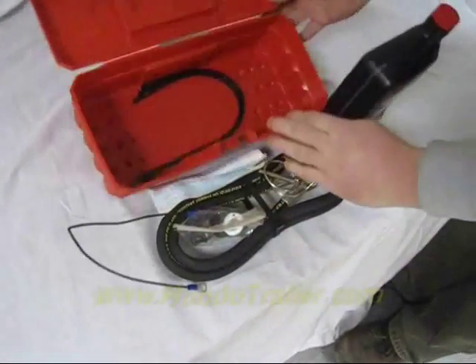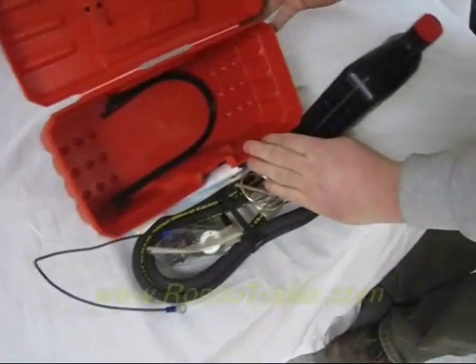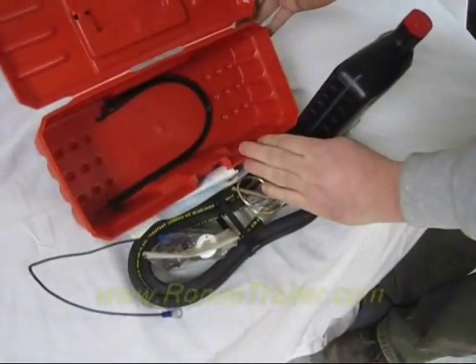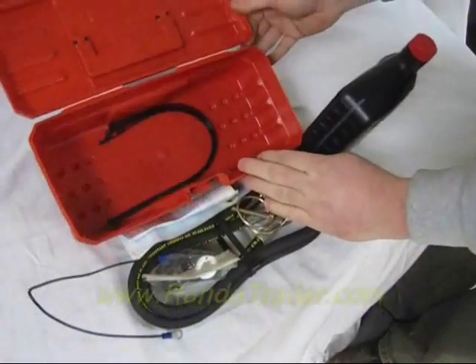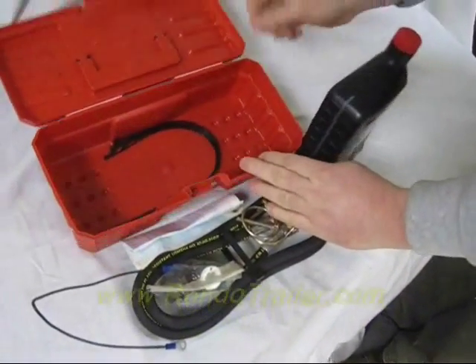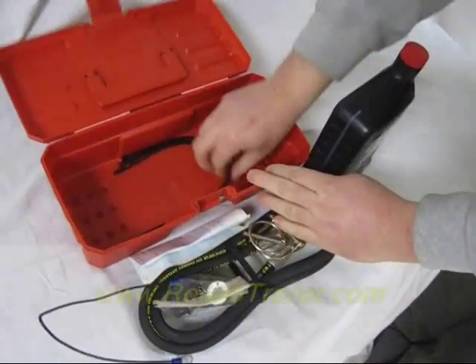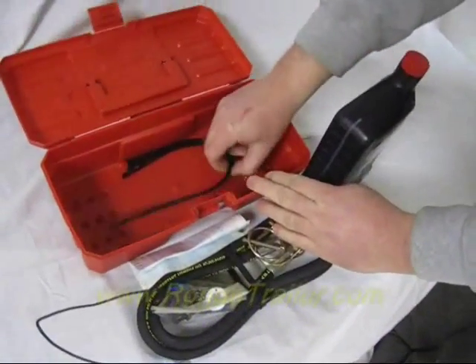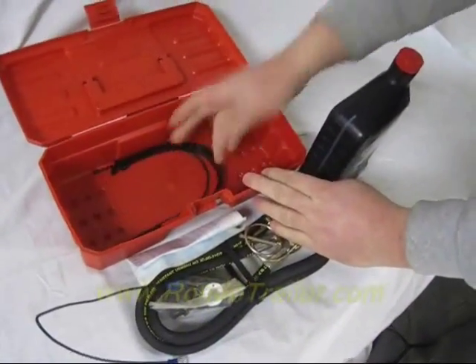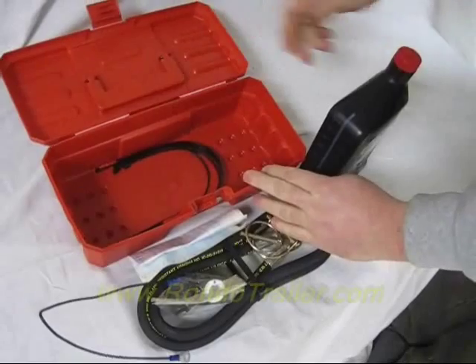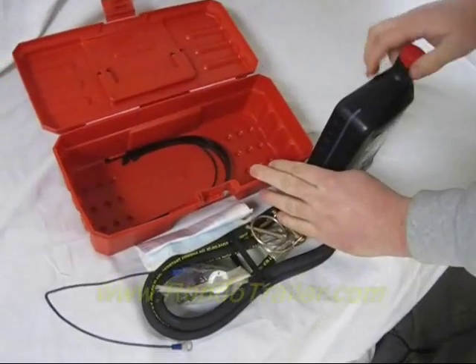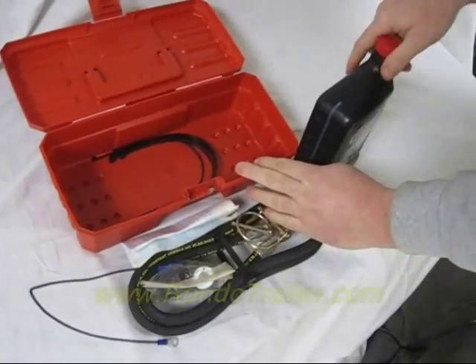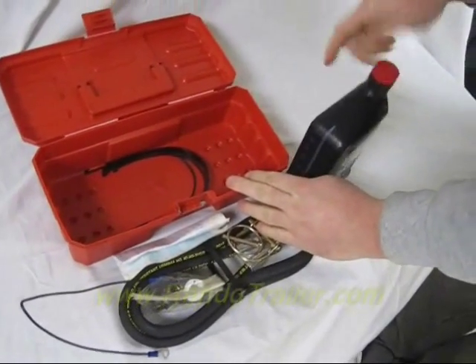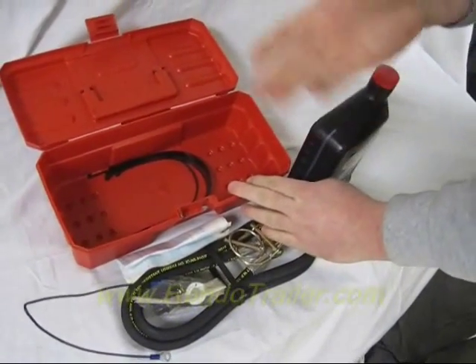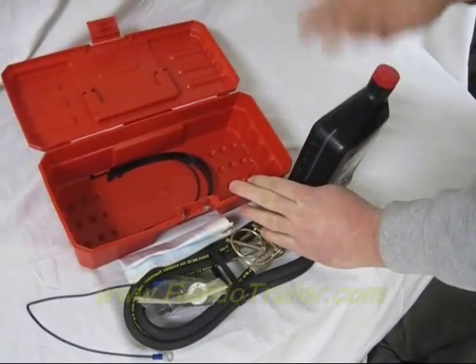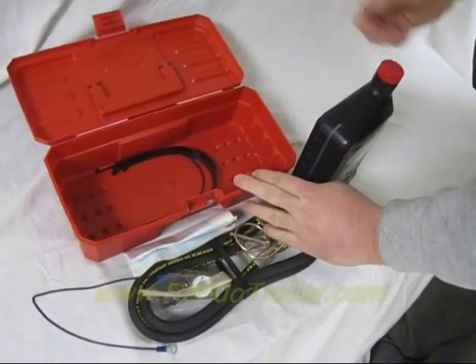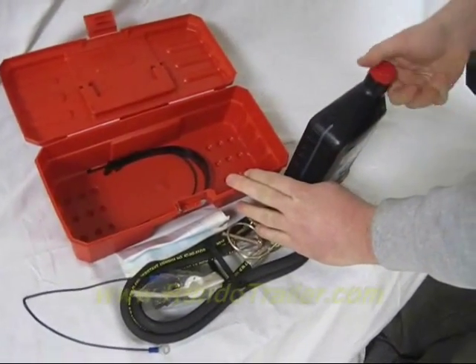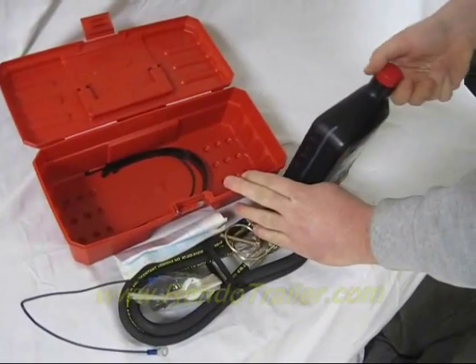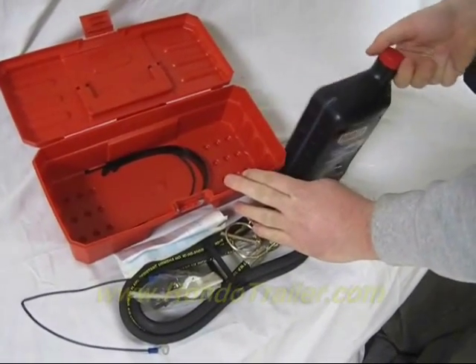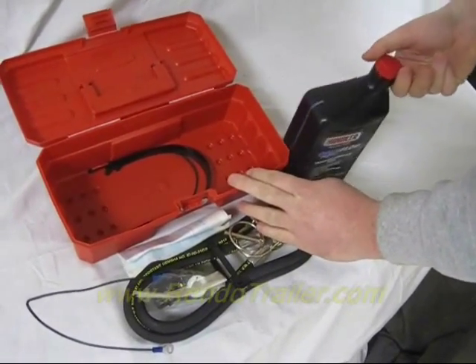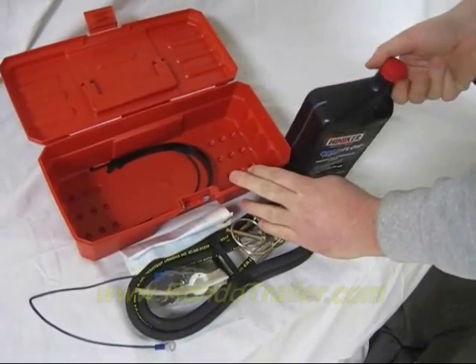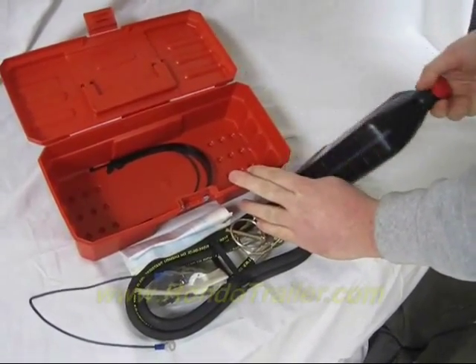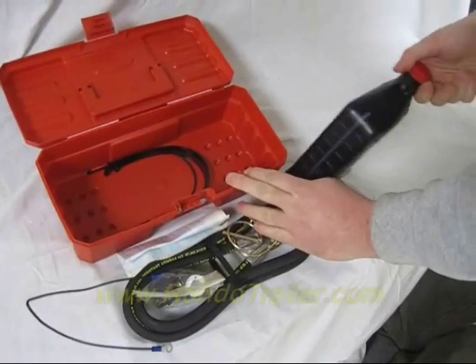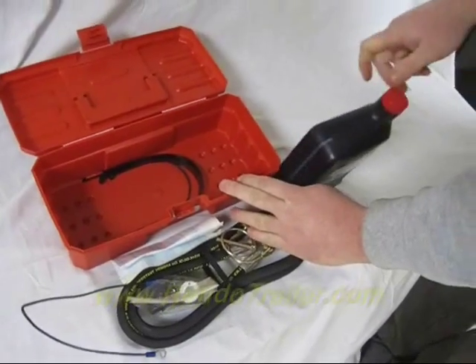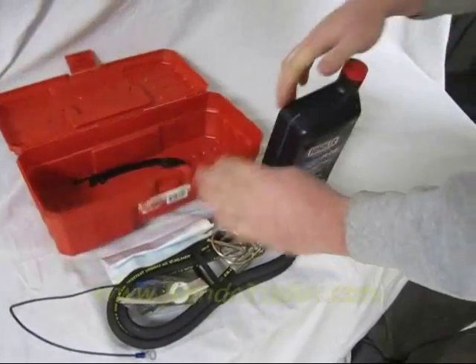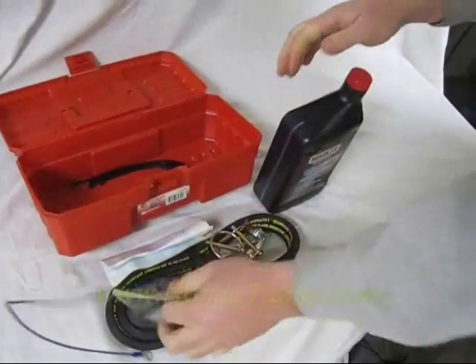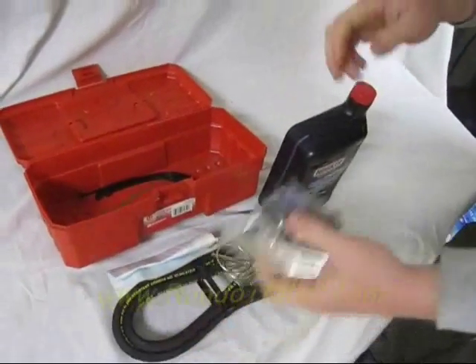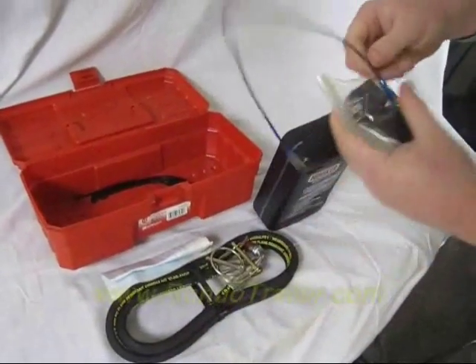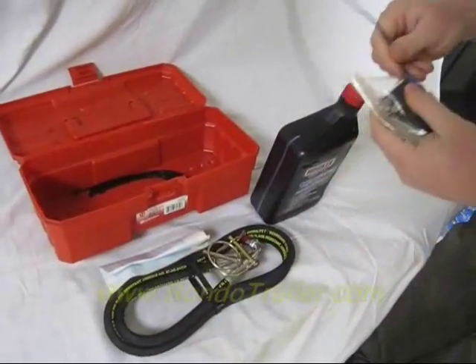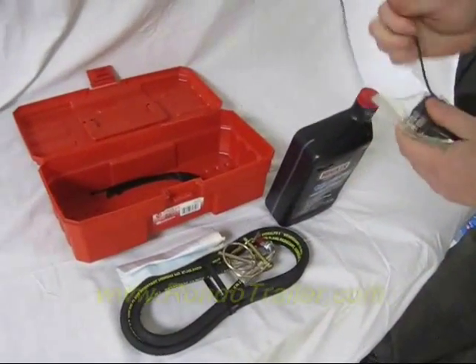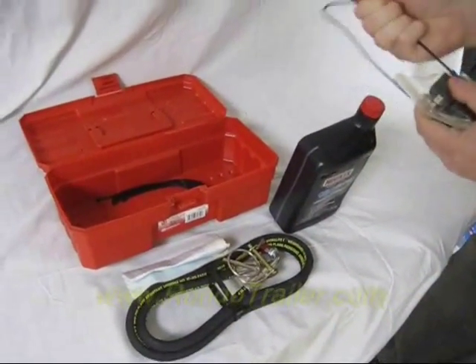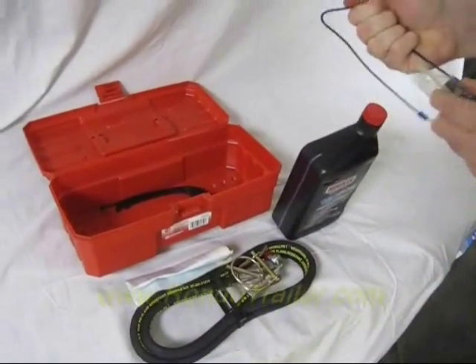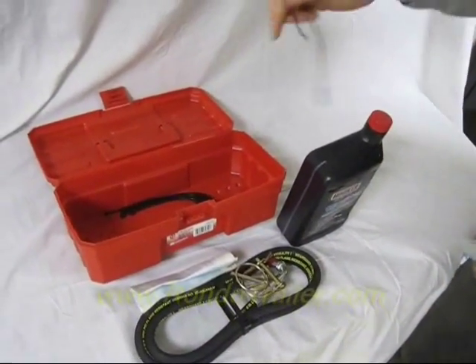You get a bunch of zip ties if you have to reroute a hose, hold something up, put a headlight back on if you smash it off on something, or whatever. But there you go — that's the contents of the Hineker repair kit.